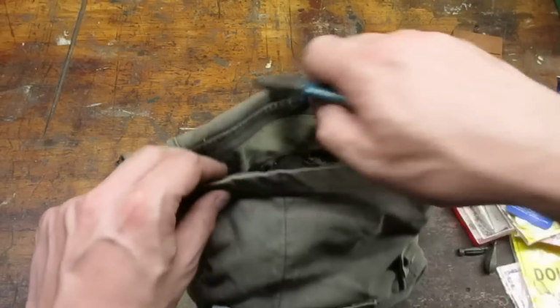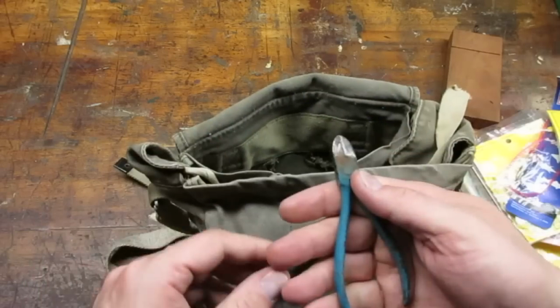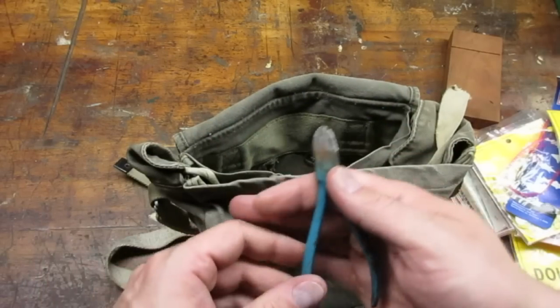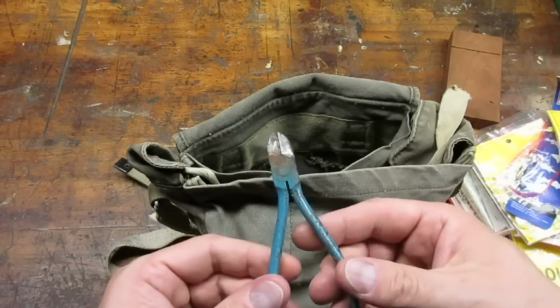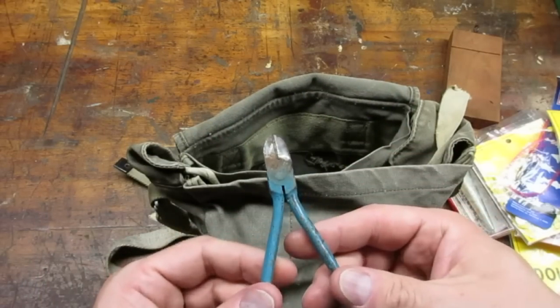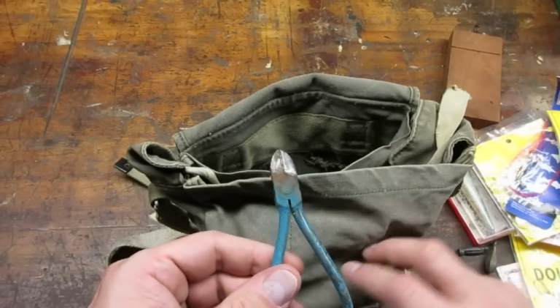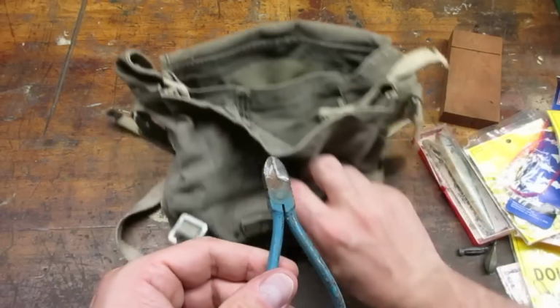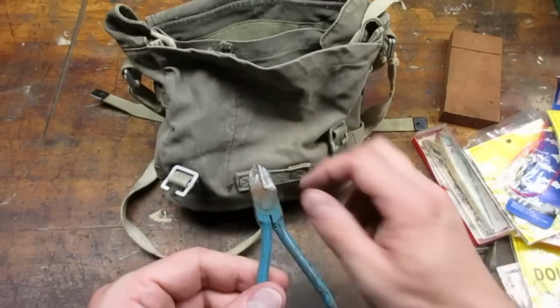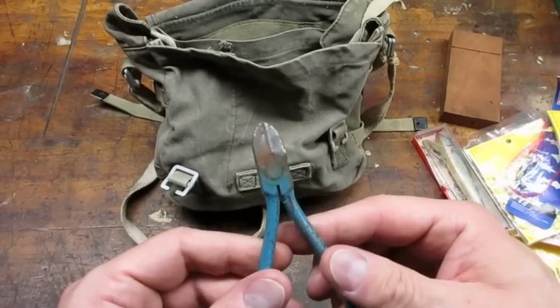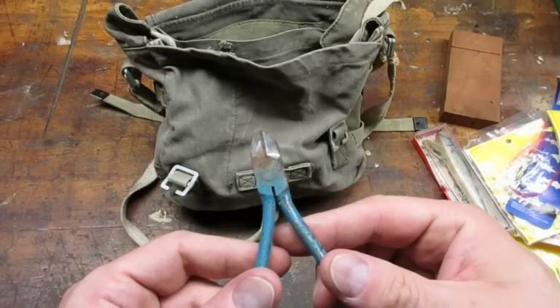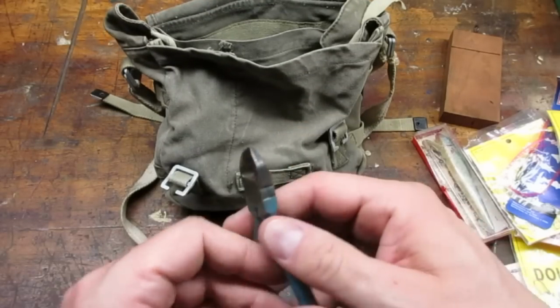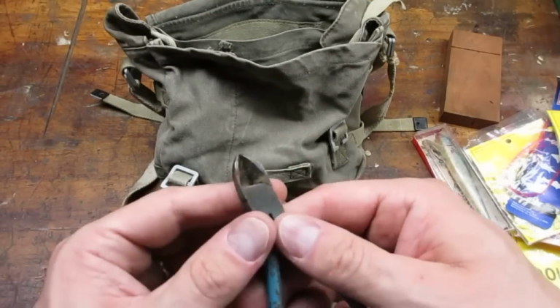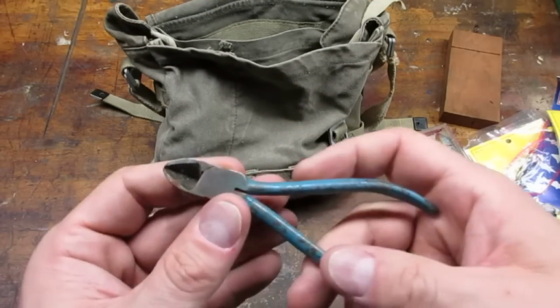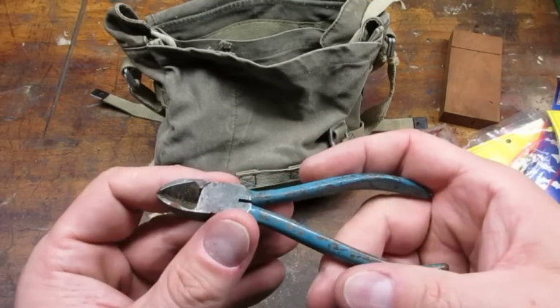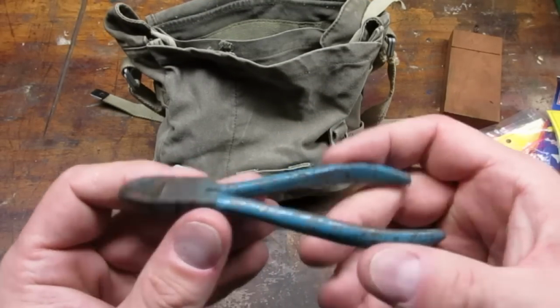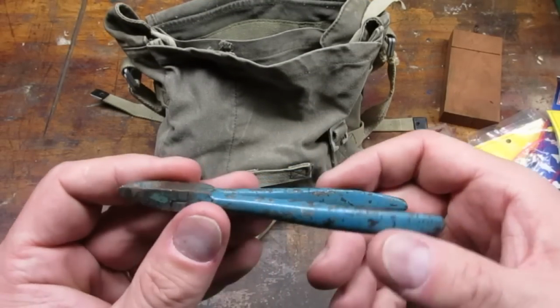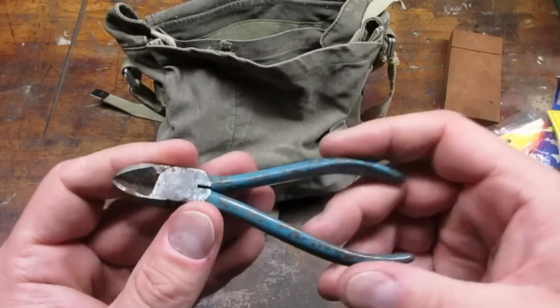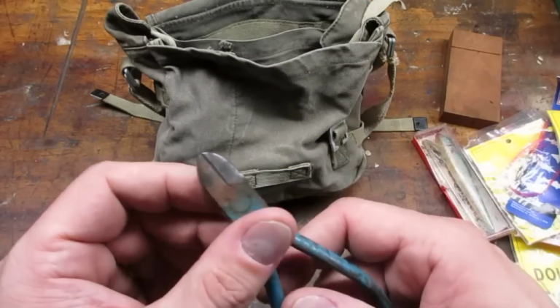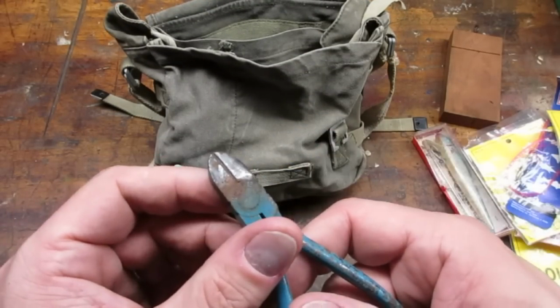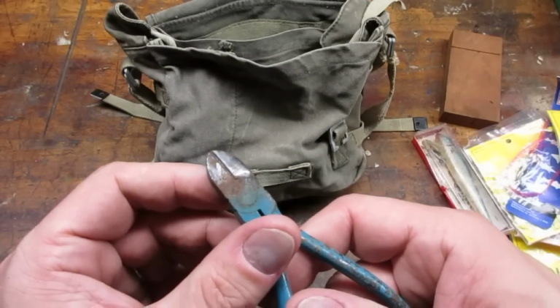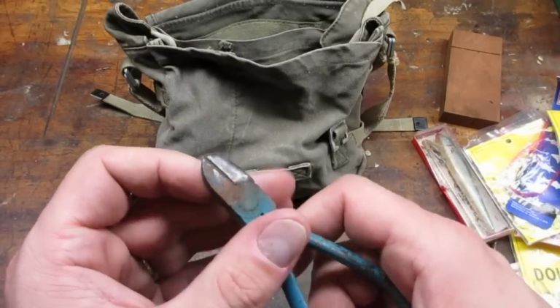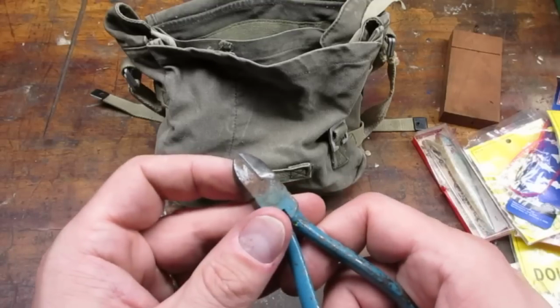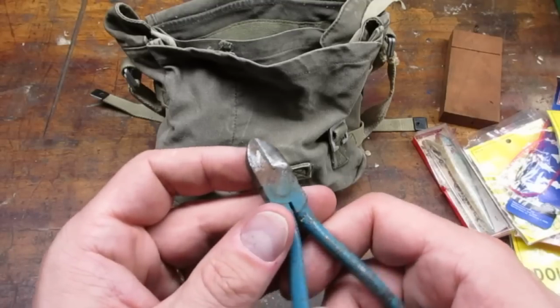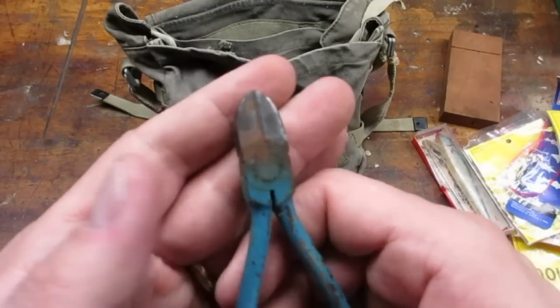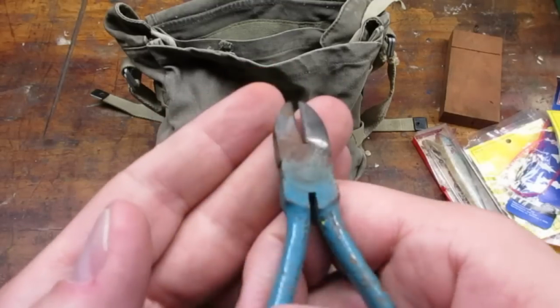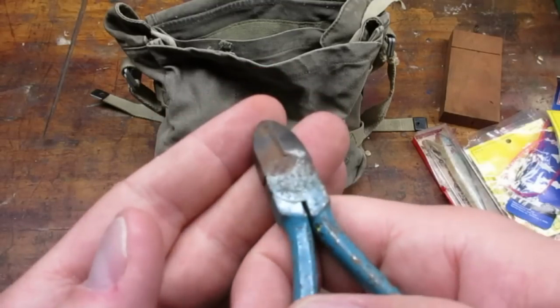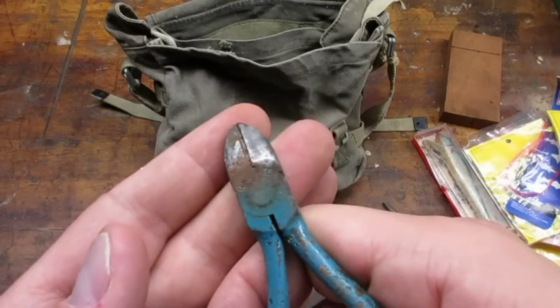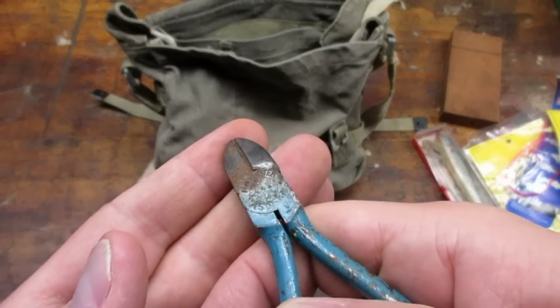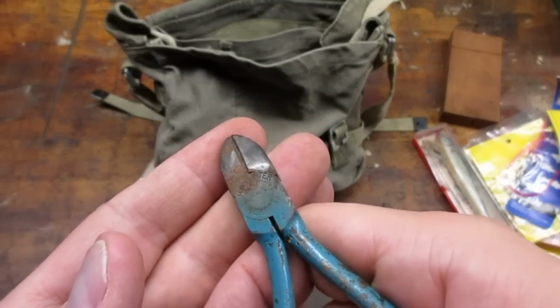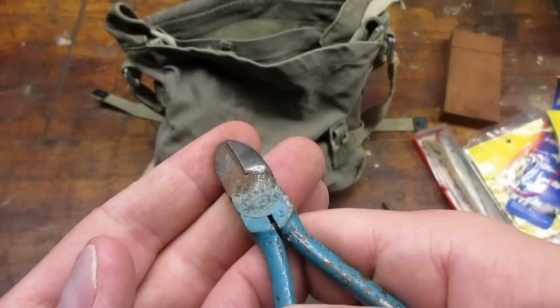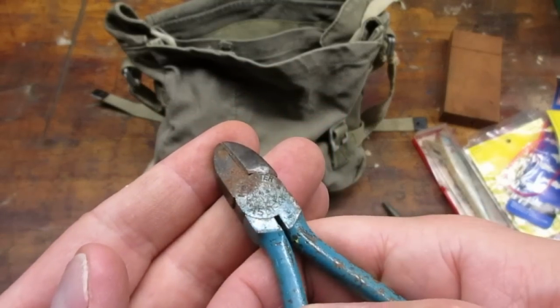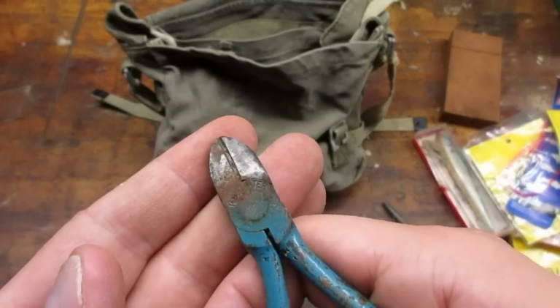I thought the bag was empty but after rooting around I found these cool little wire cutters. Looks like Crowder 4501, four and a half.